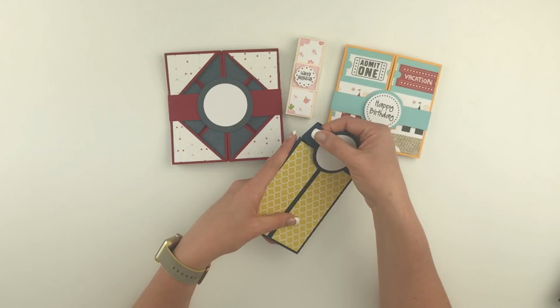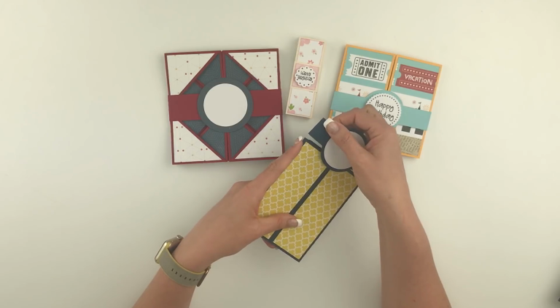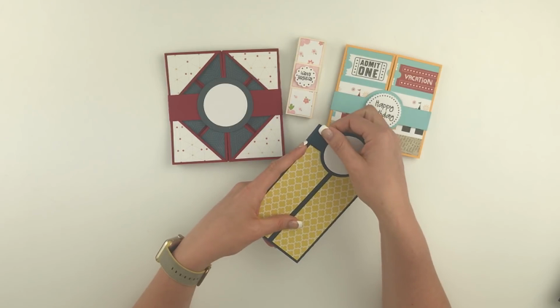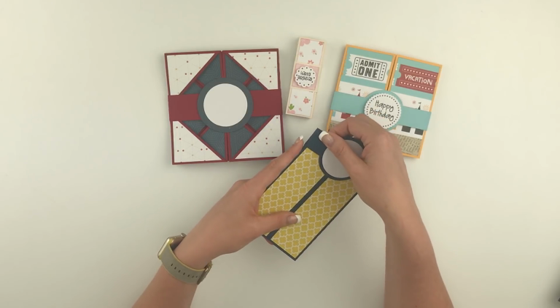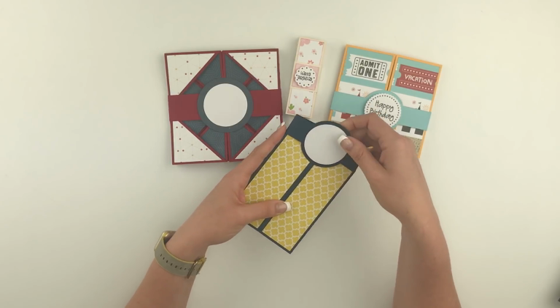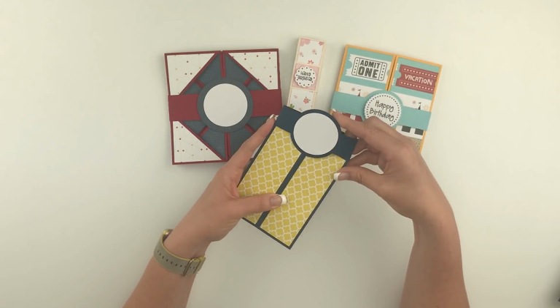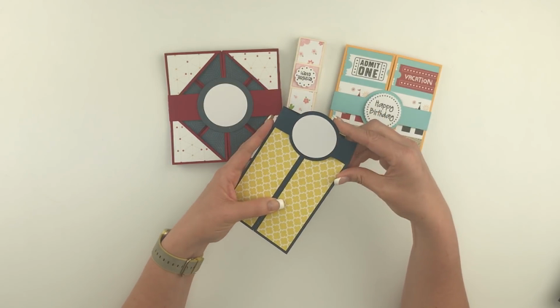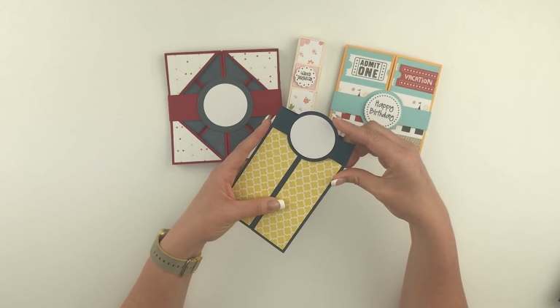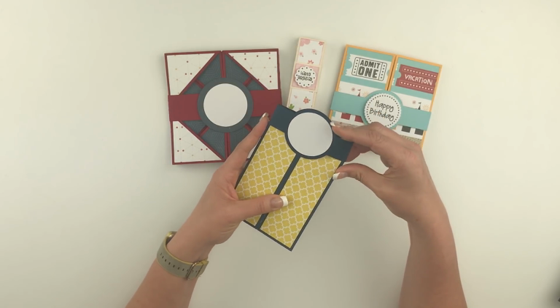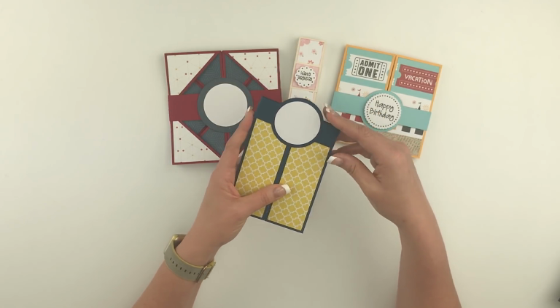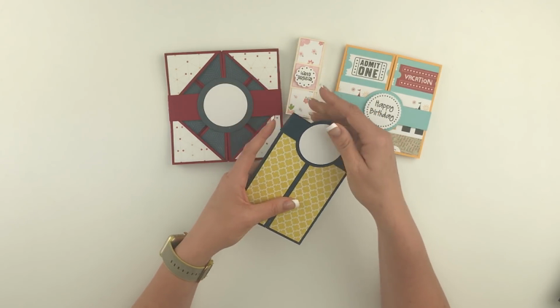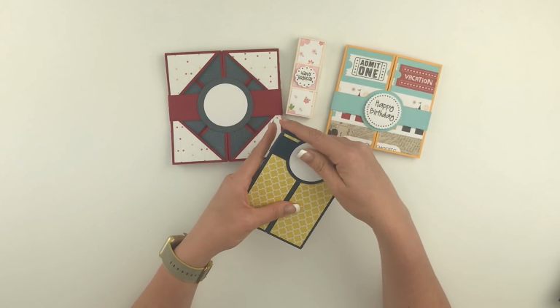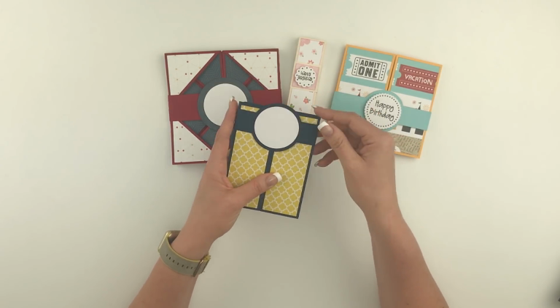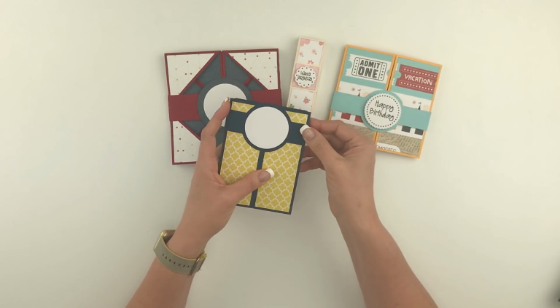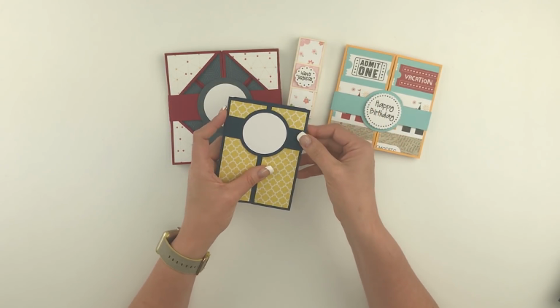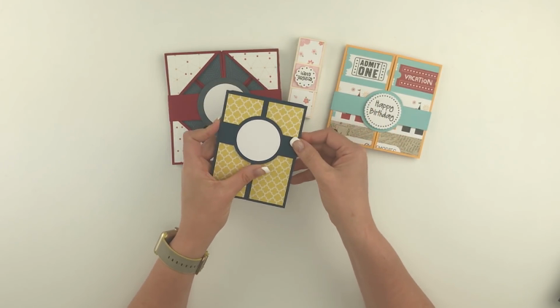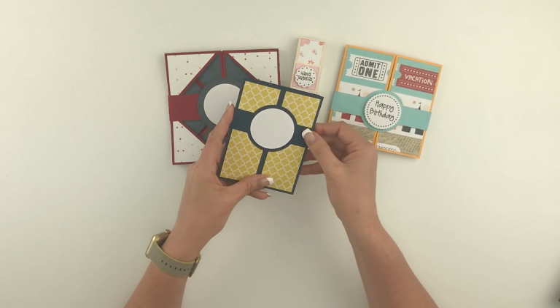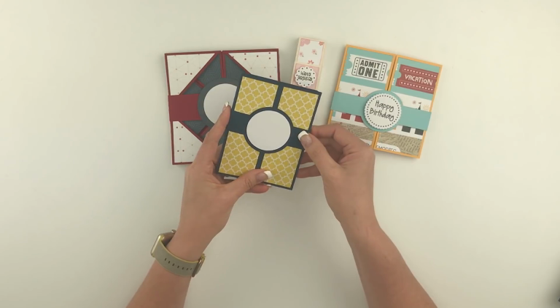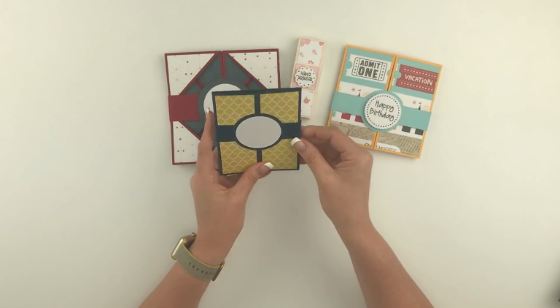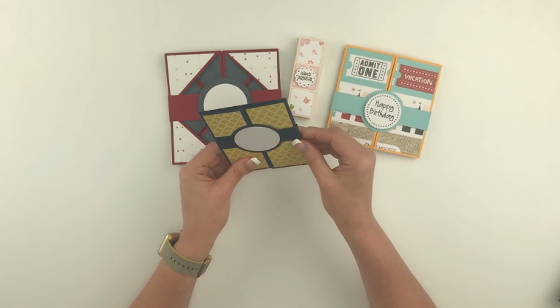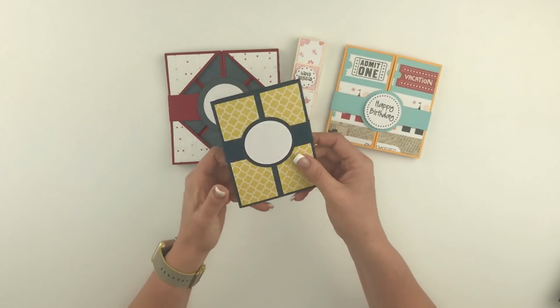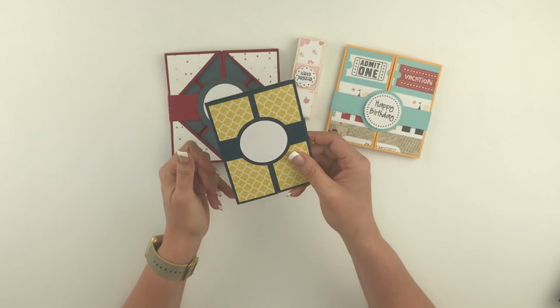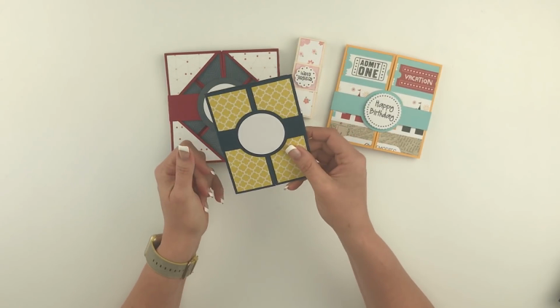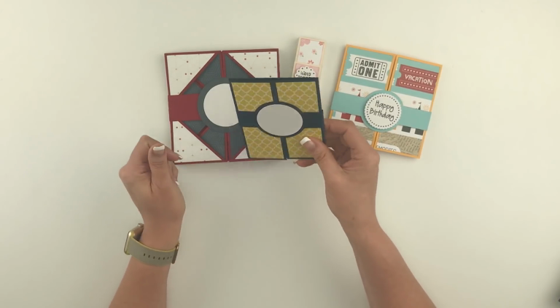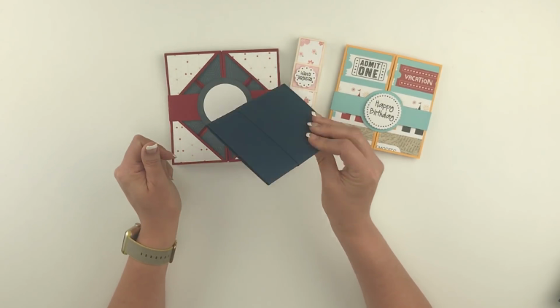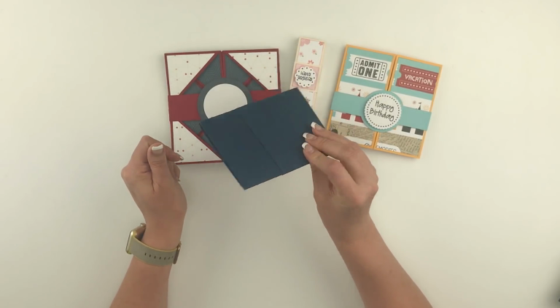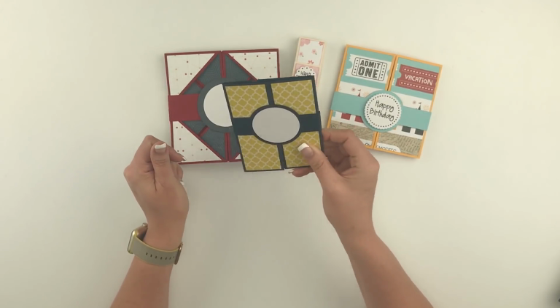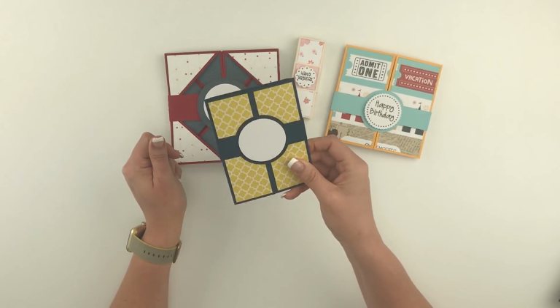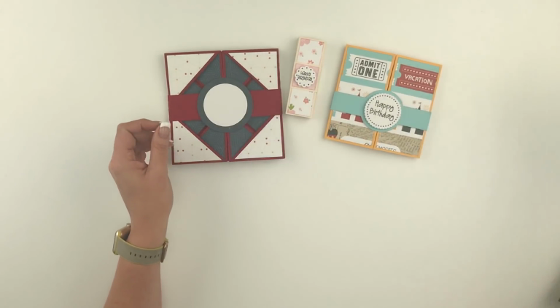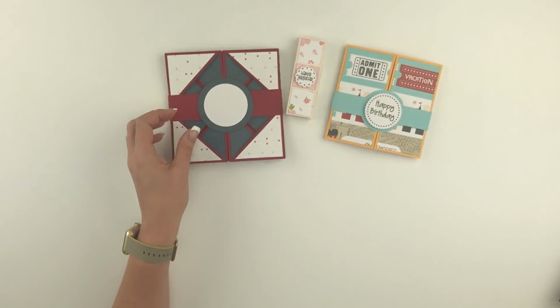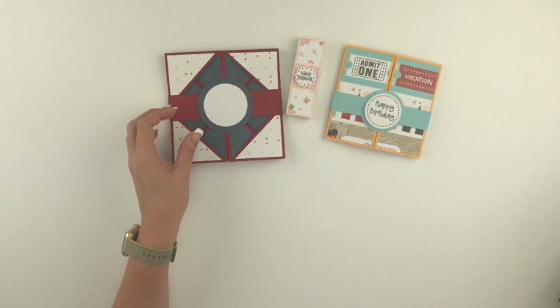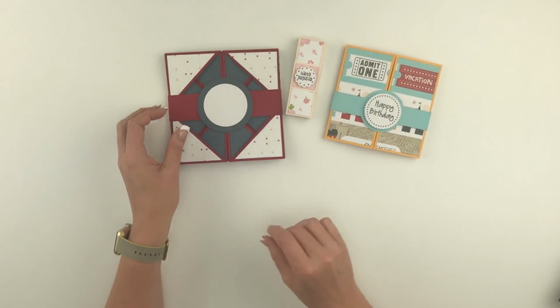There's a cute belly band again, giving you a place to stamp a sentiment or a cute little graphic. This works for so many great occasions — I think you'll enjoy that card.